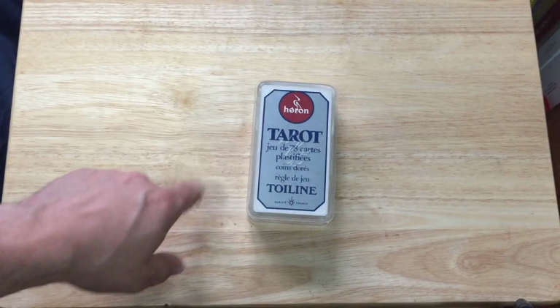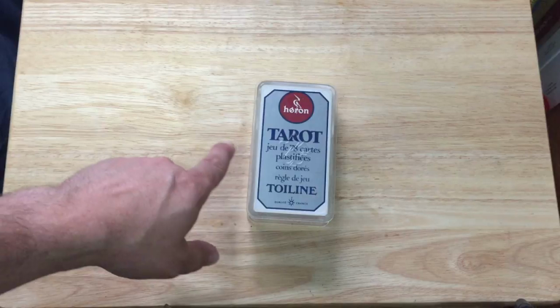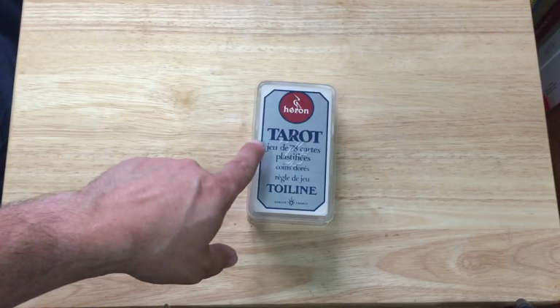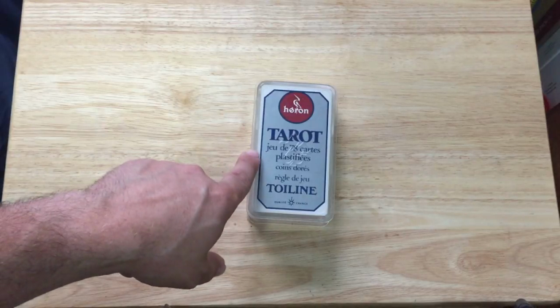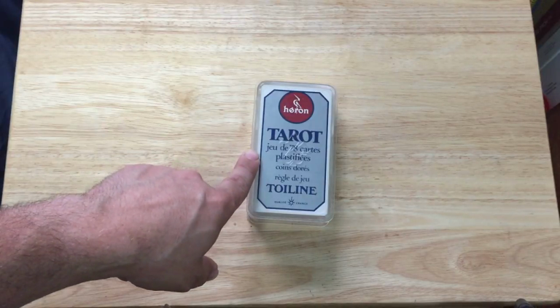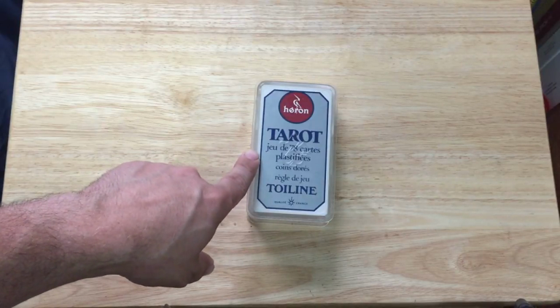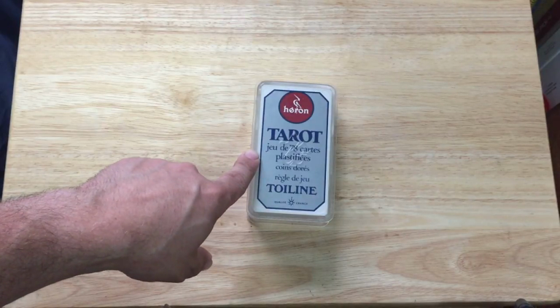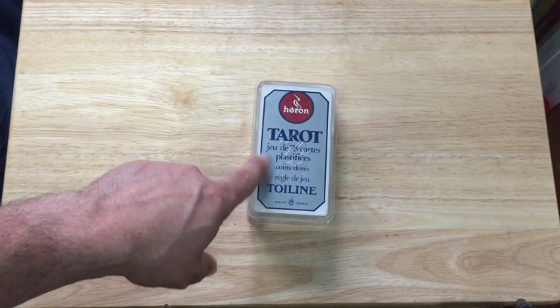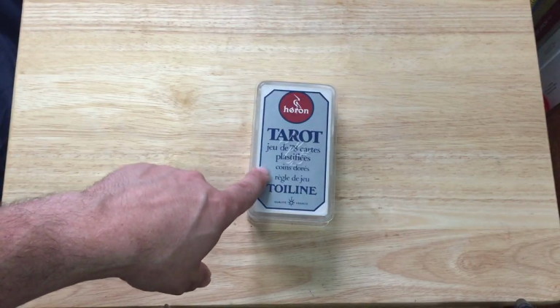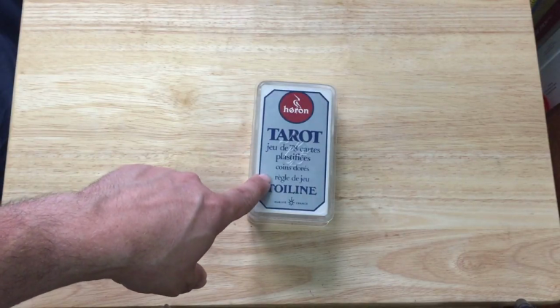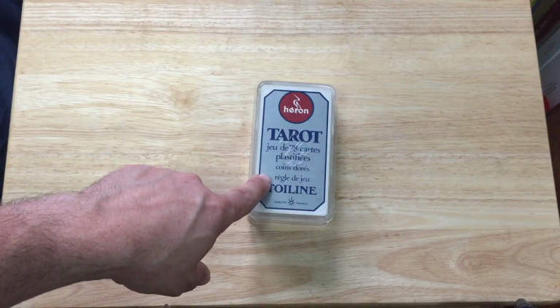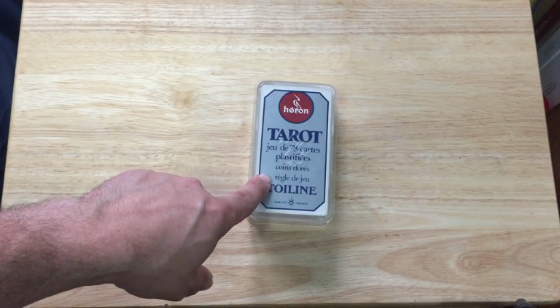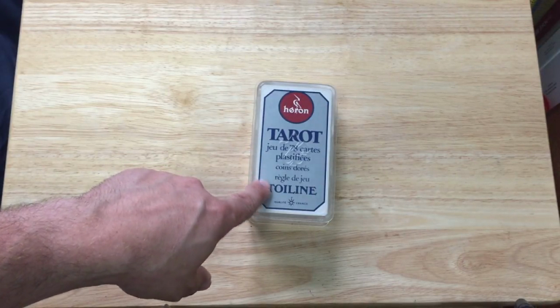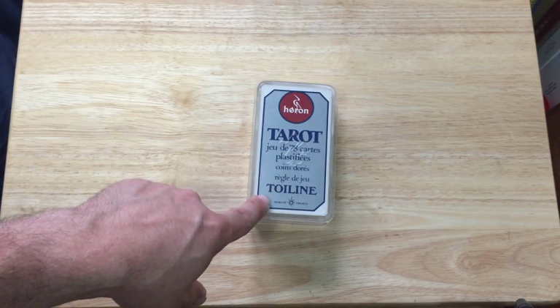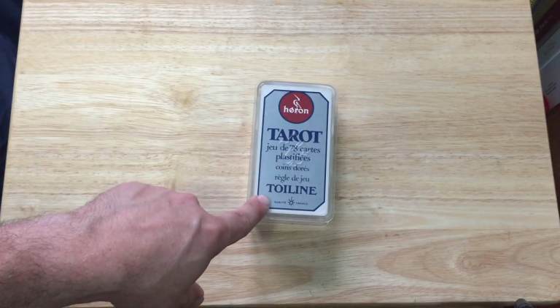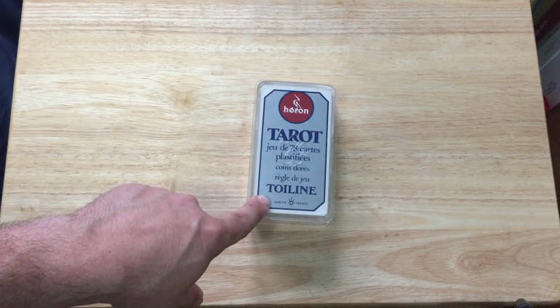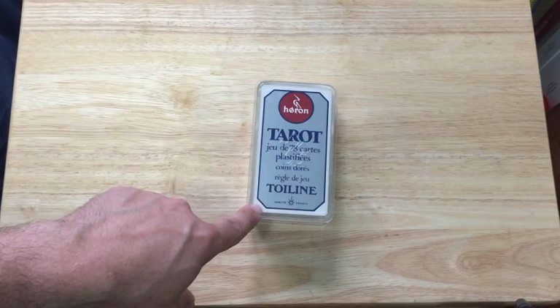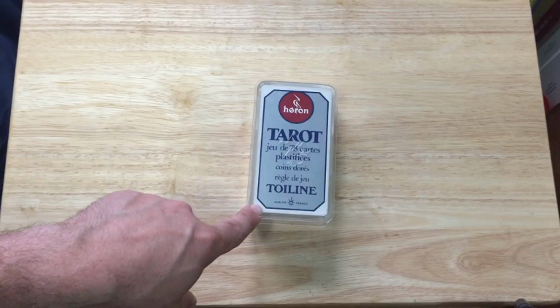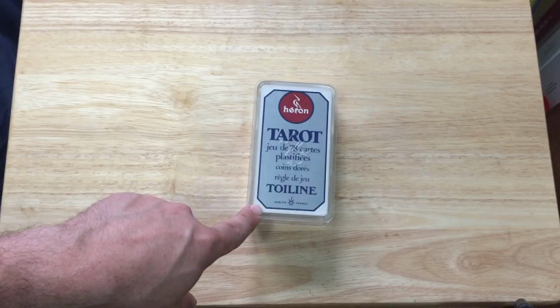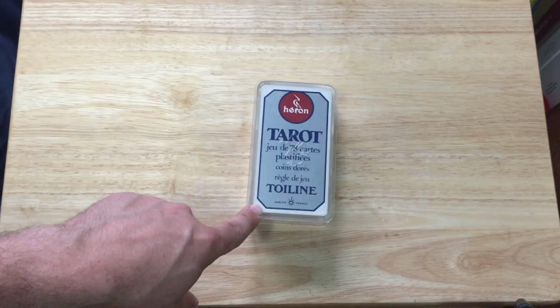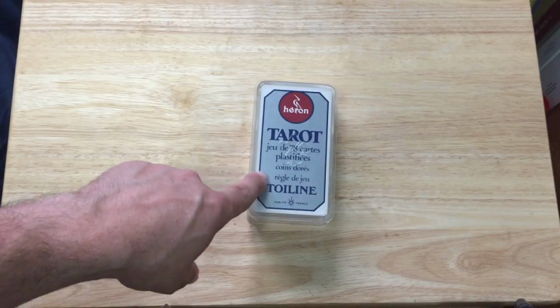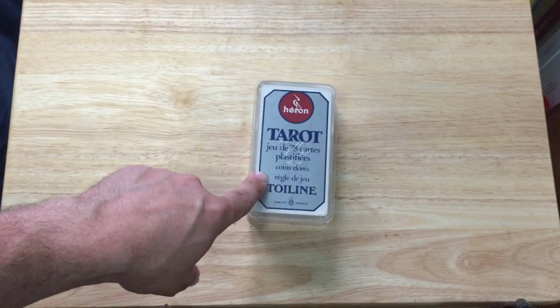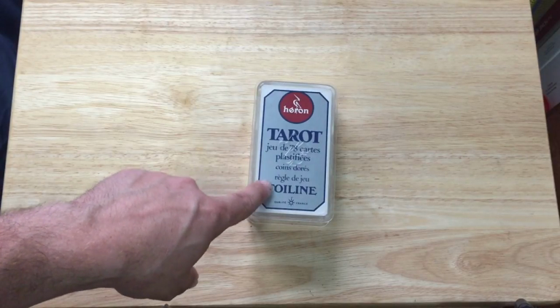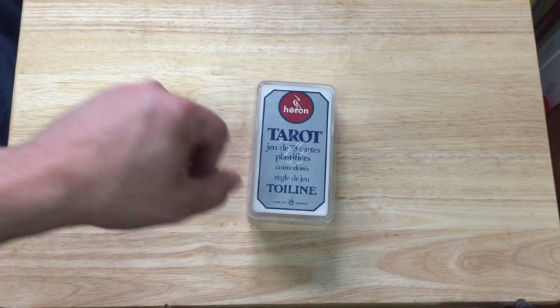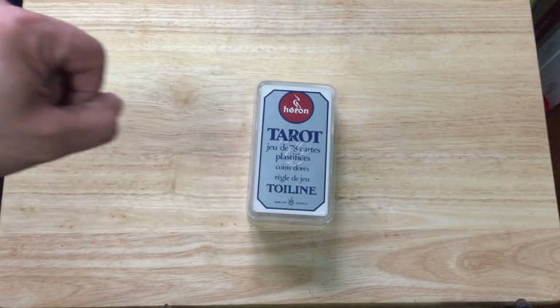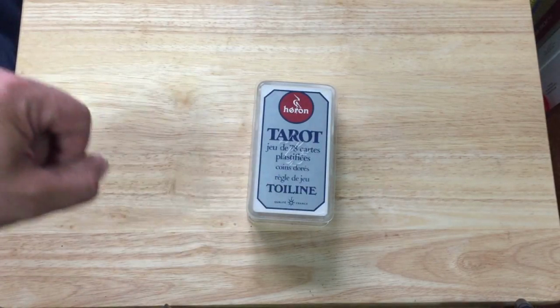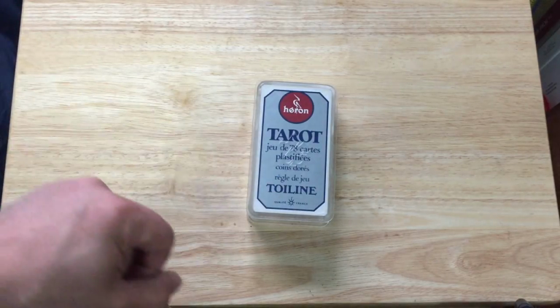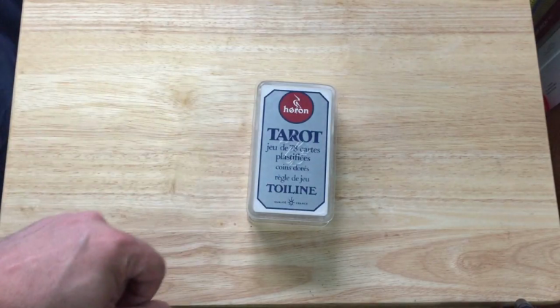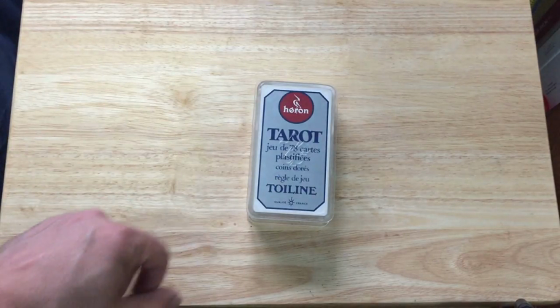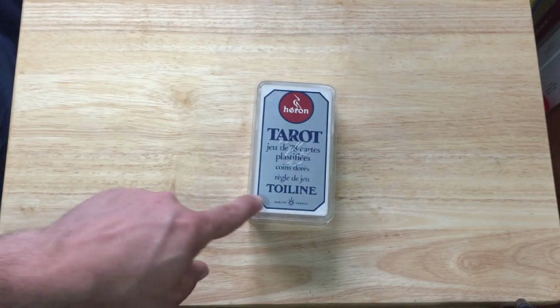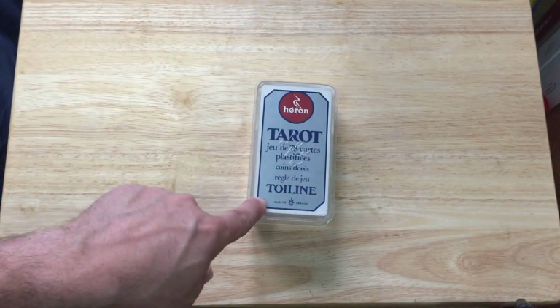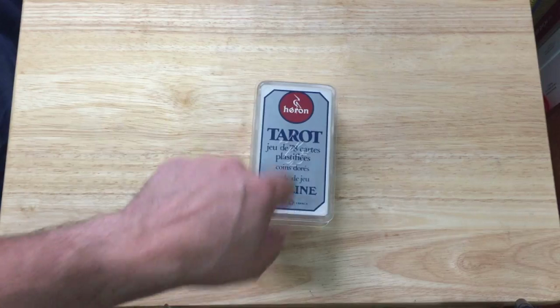It says tarot, 78 cards, plastic. There are coins, doors, regular — and it has rules for a game called Toilene. It says quality, France. It's a plastic case.